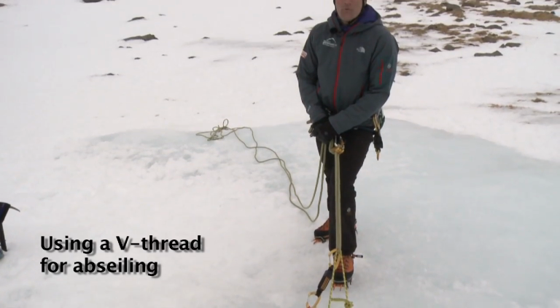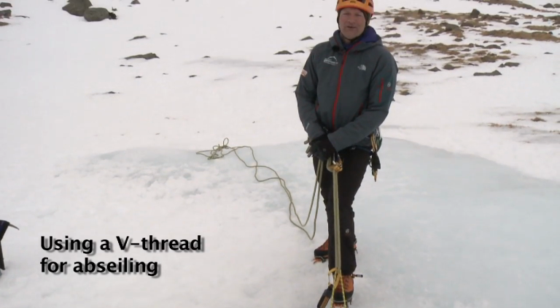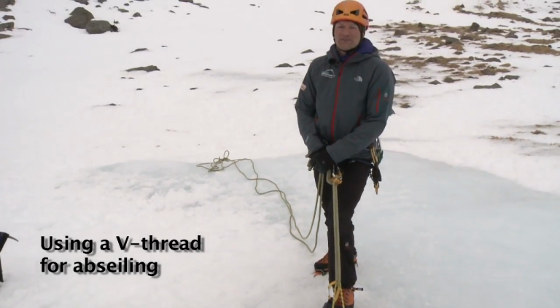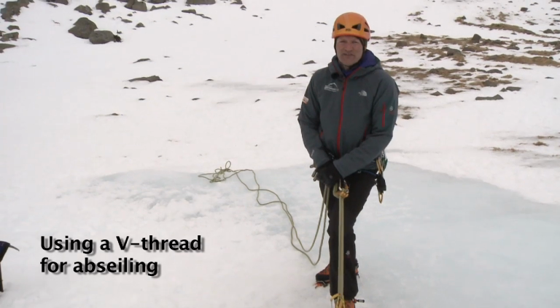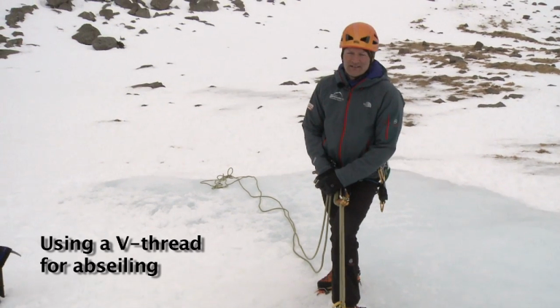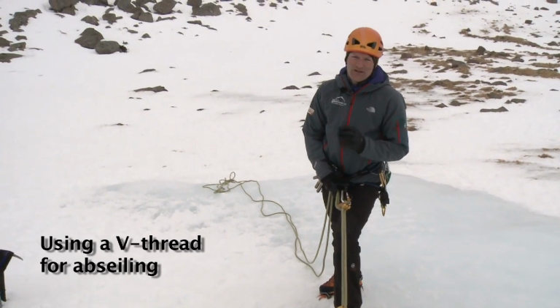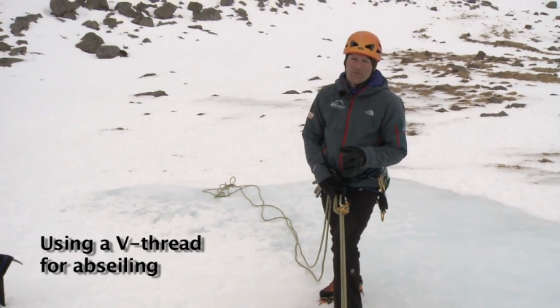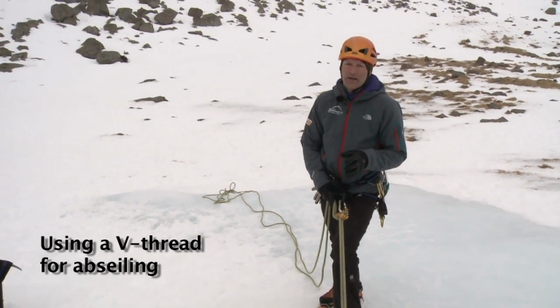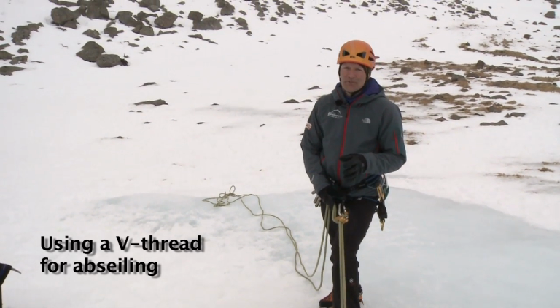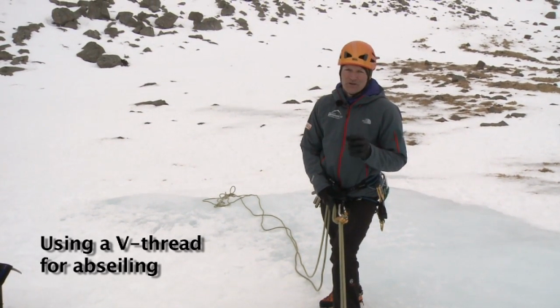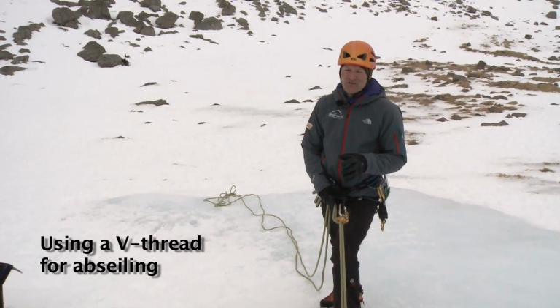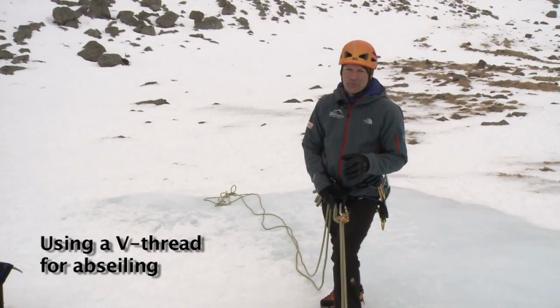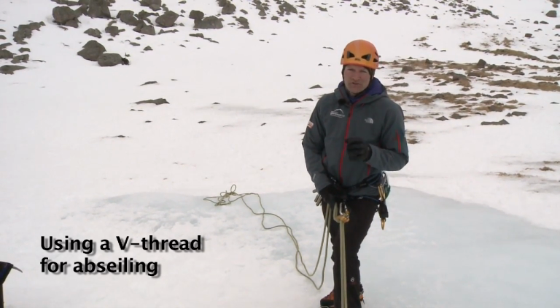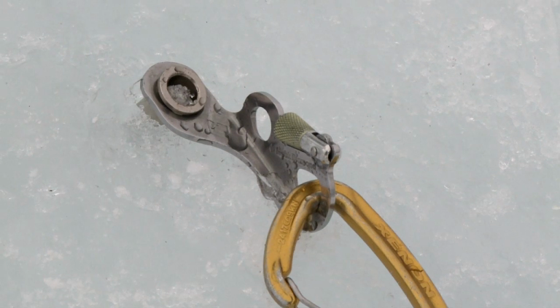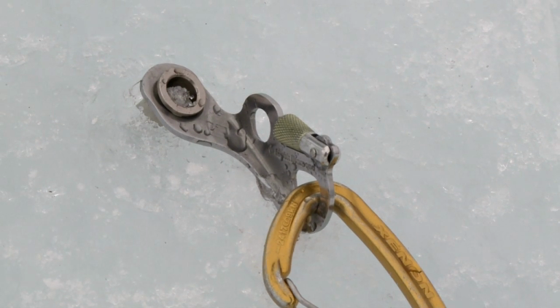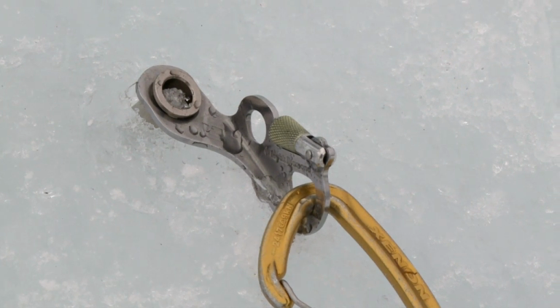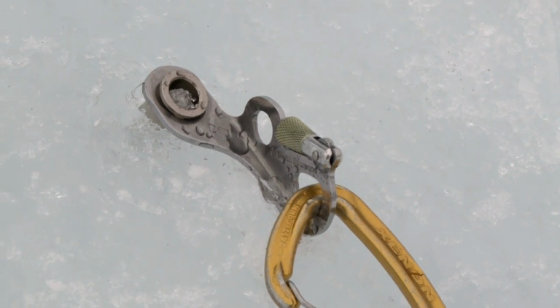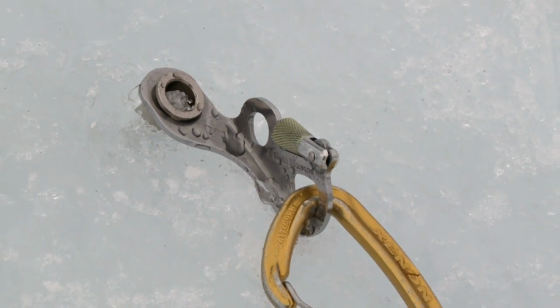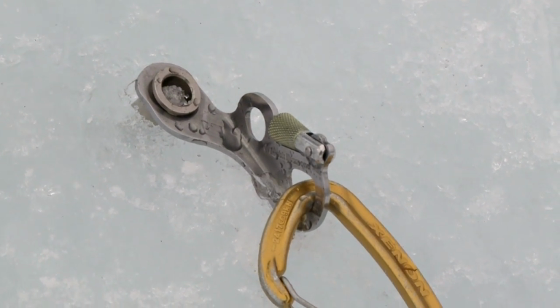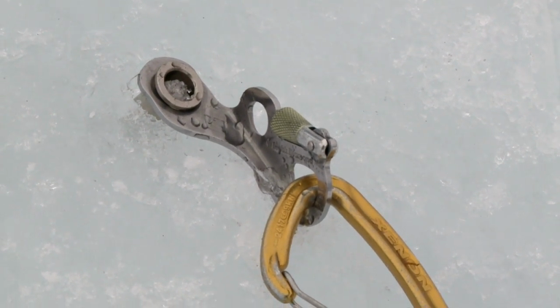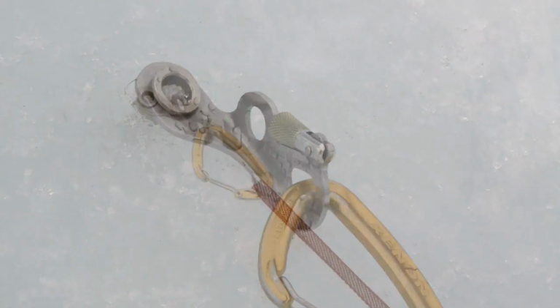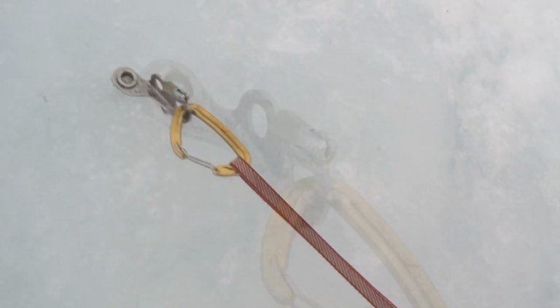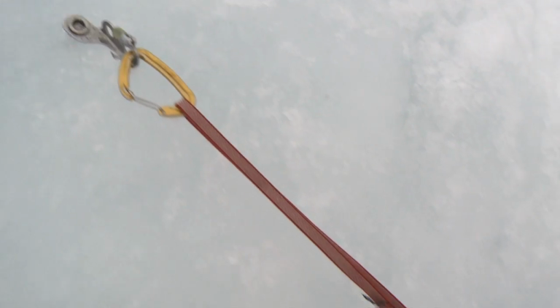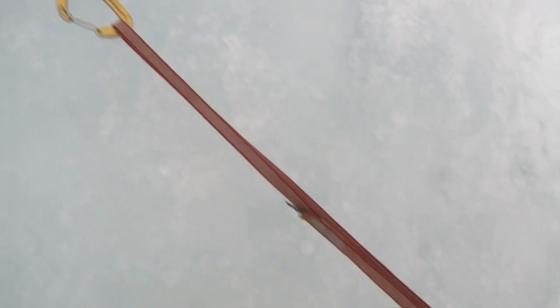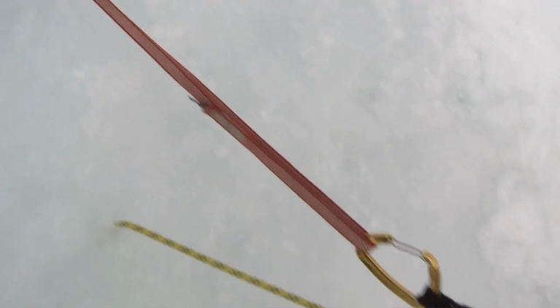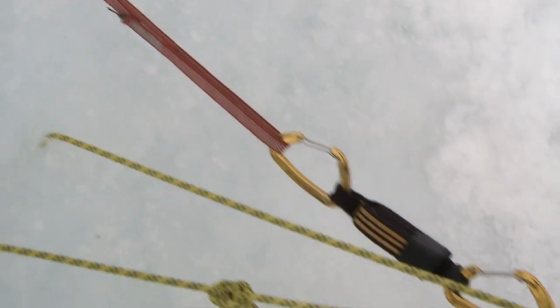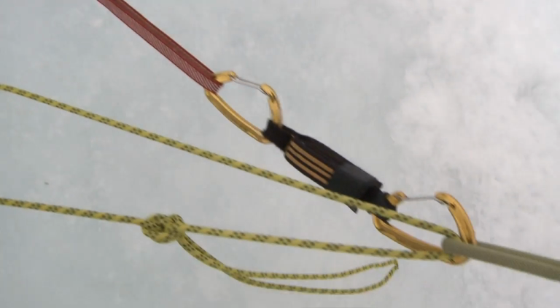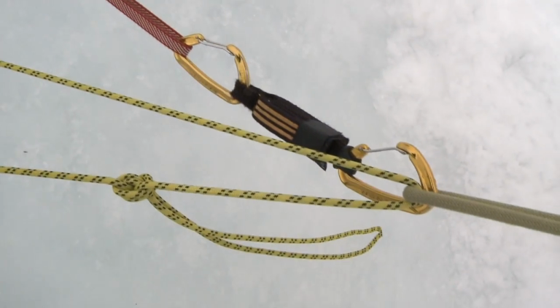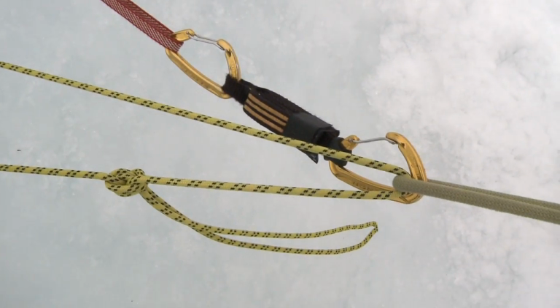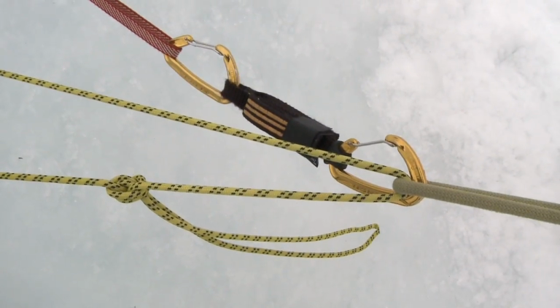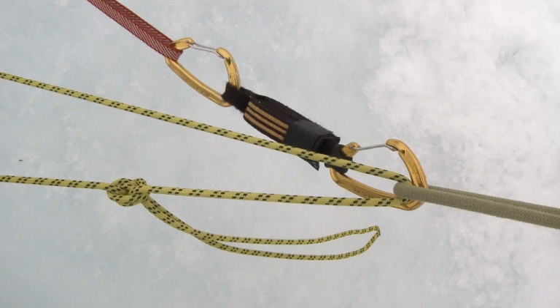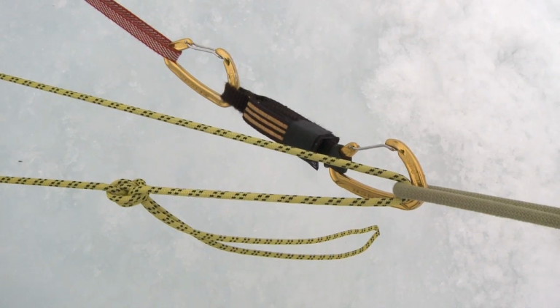When on an abseil retreat, it's really important that you back up your ice thread with a 22-centimetre ice screw. This is extended on a four-foot sling, which has then got a screamer attached to it, which is clipped into your abseil rope.